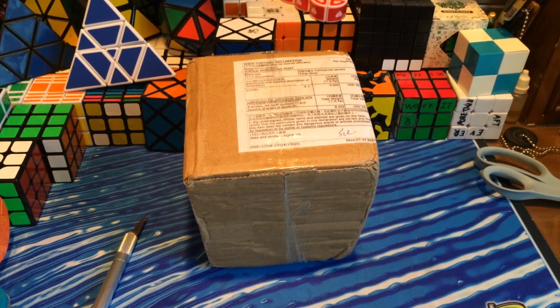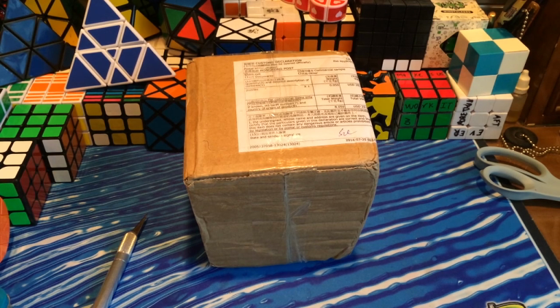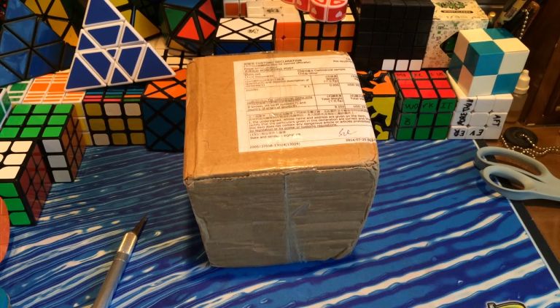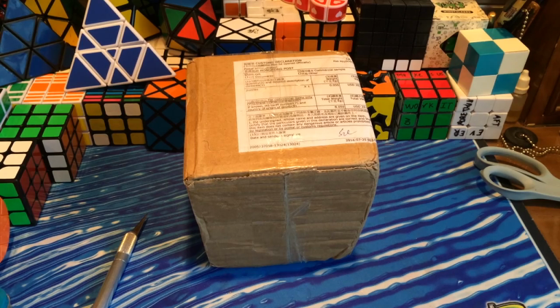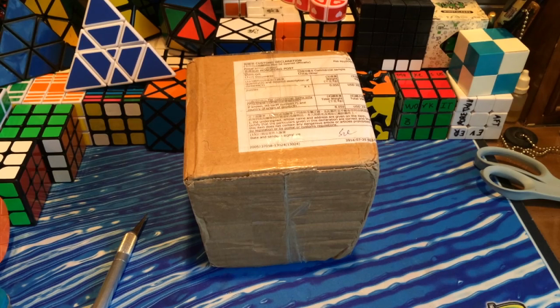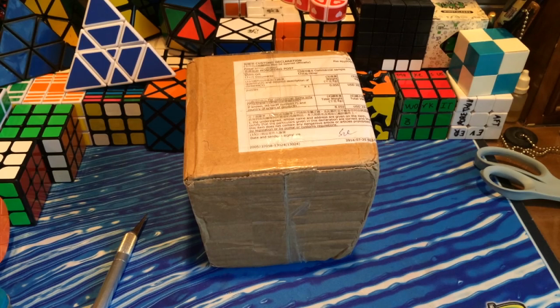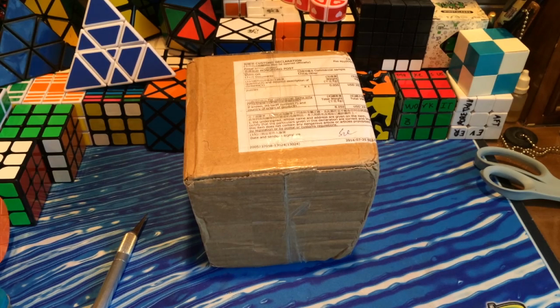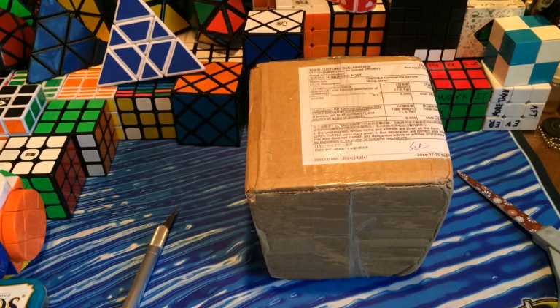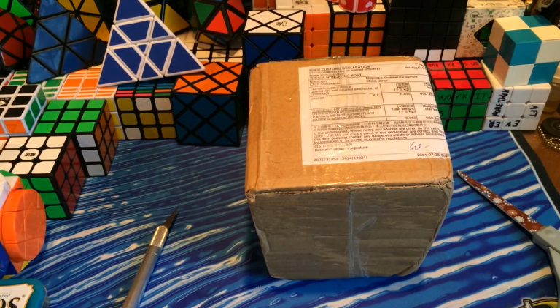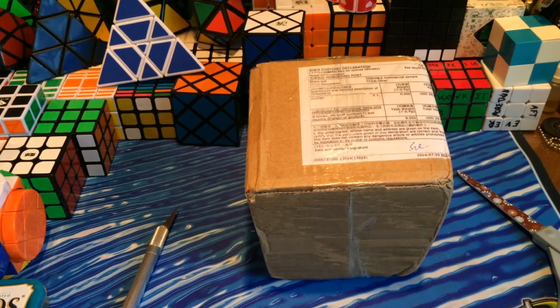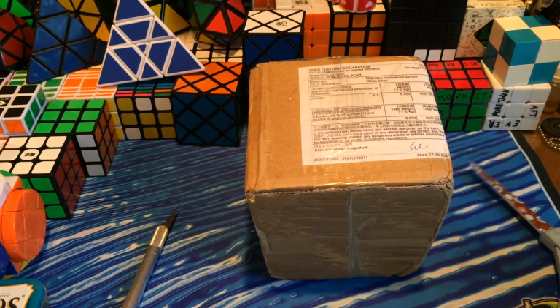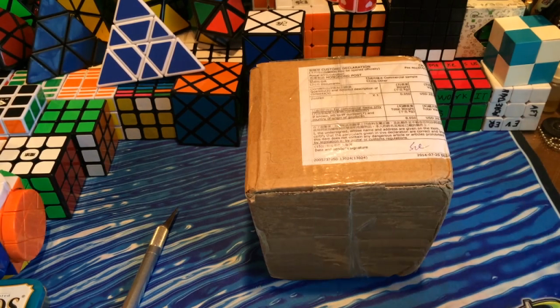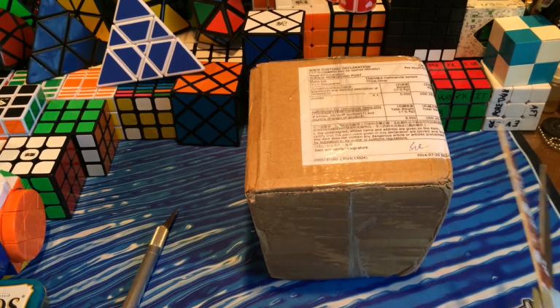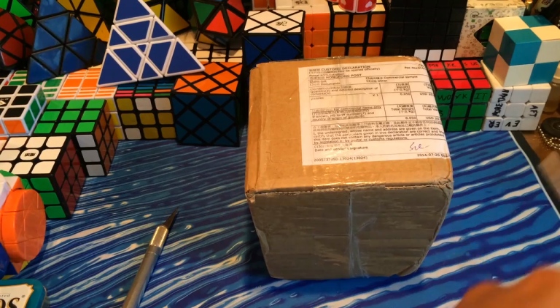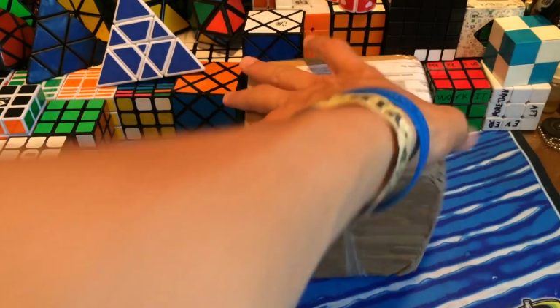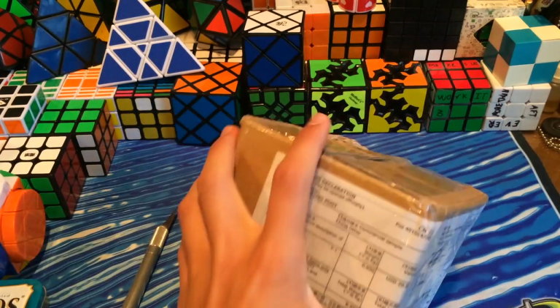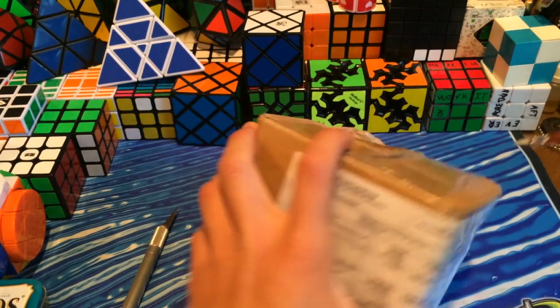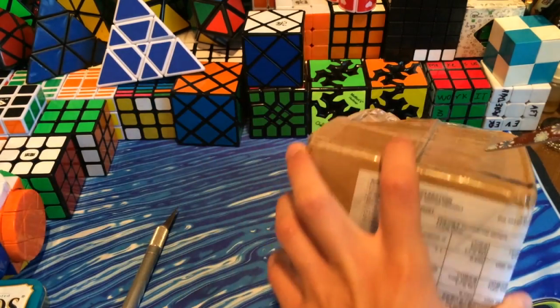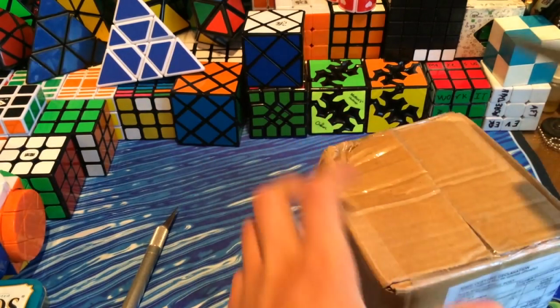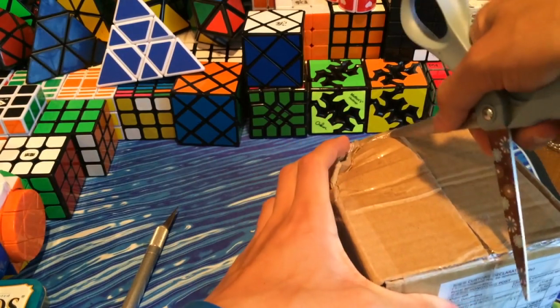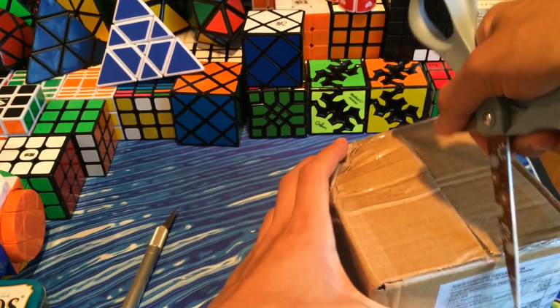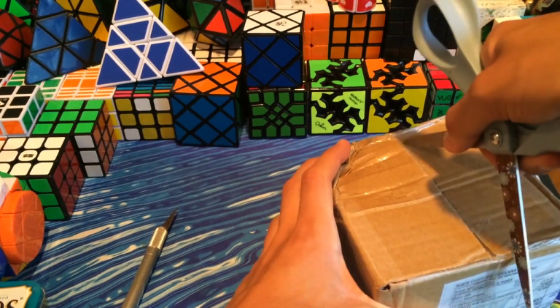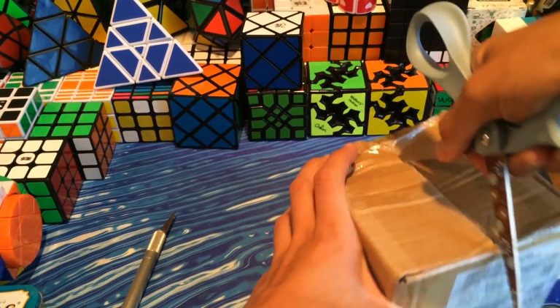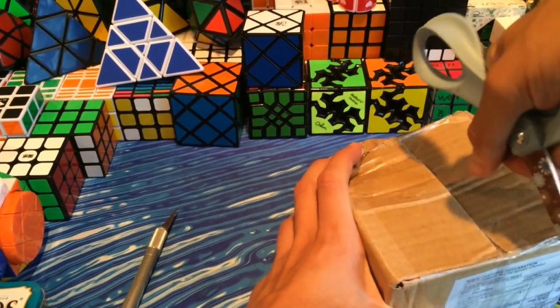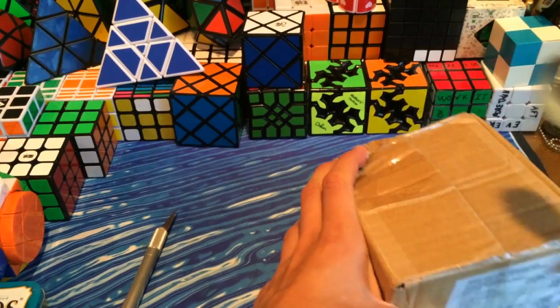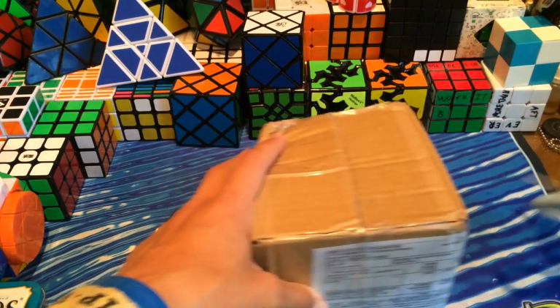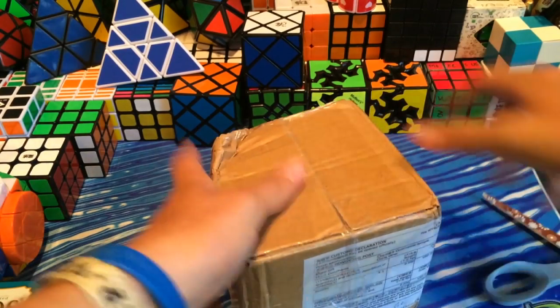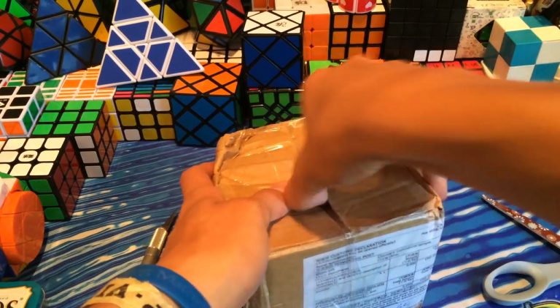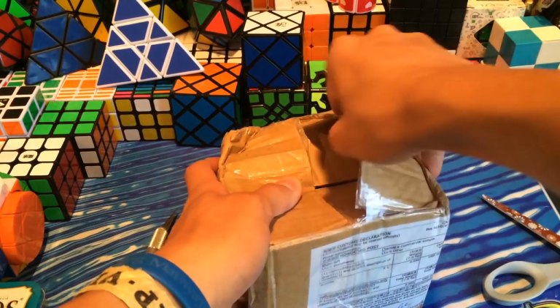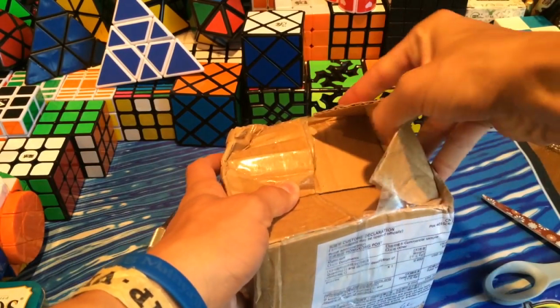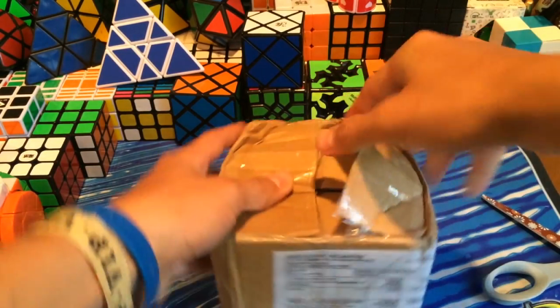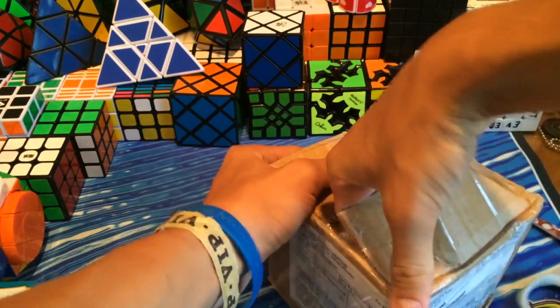Hey guys, the Key Dude here, and today I have an unboxing from HK Now Store. This package is one of five that I came home to from Aruba, and I'm not 100% sure what's in here, but if I had to guess it's the Pyraminx Duo and the two by four by six.